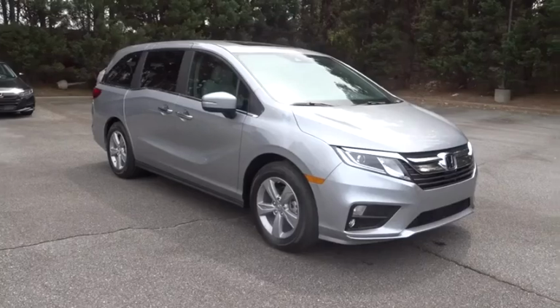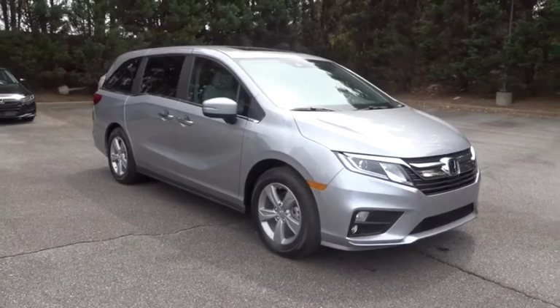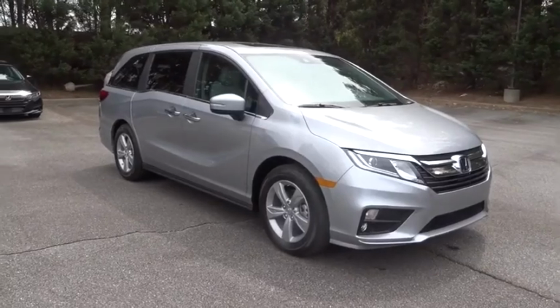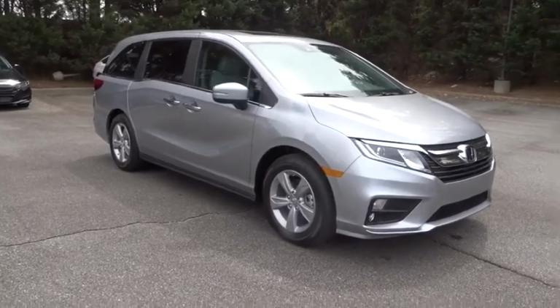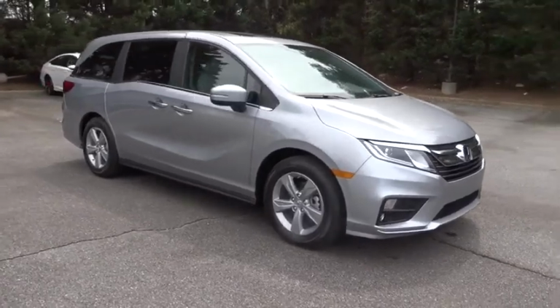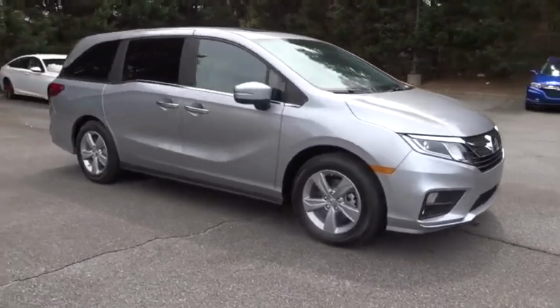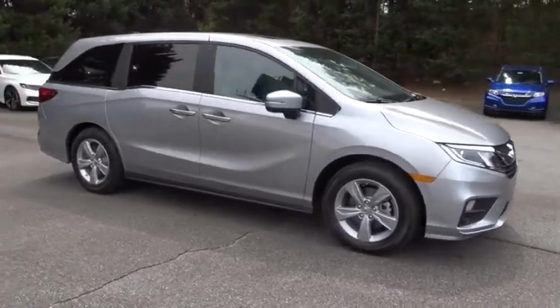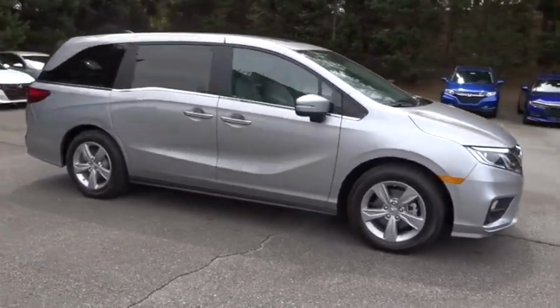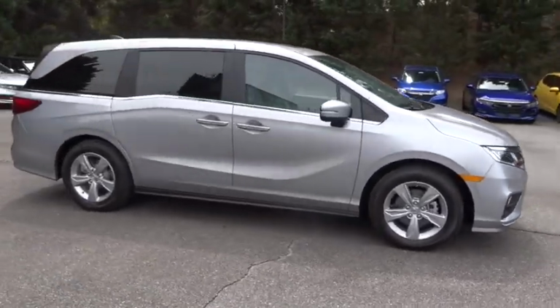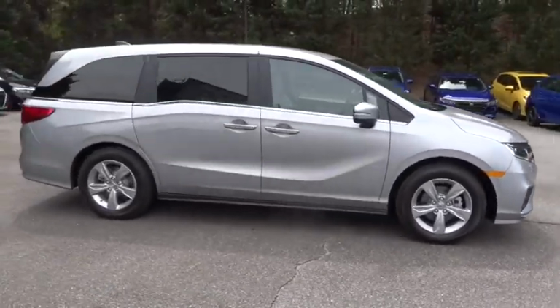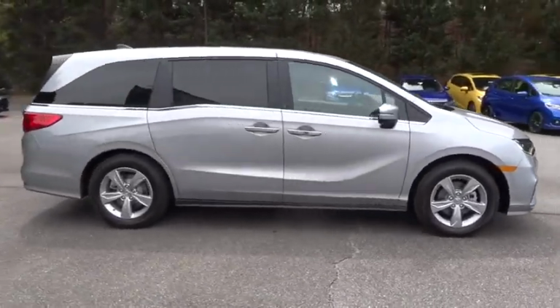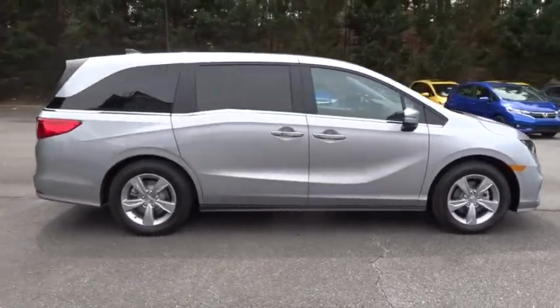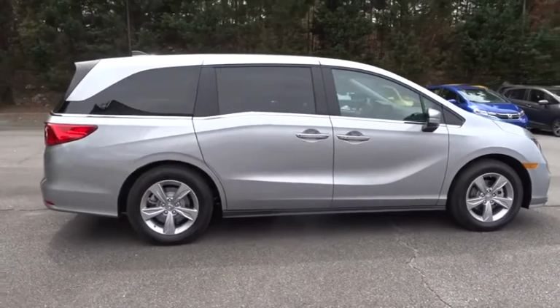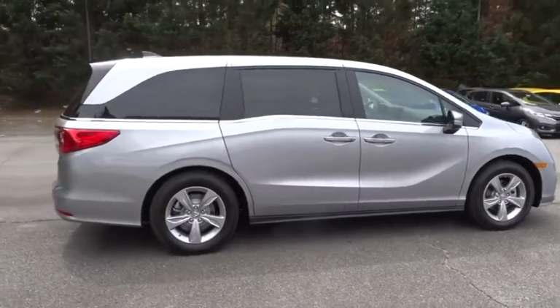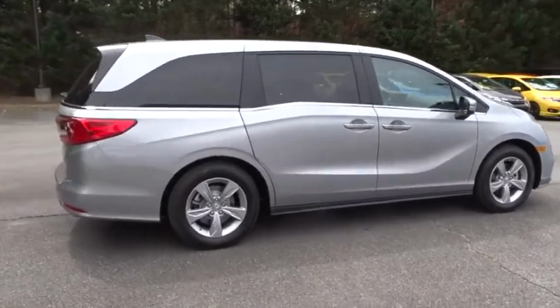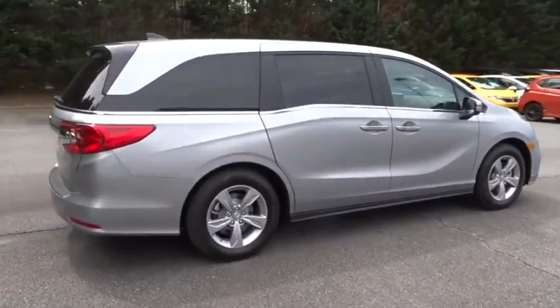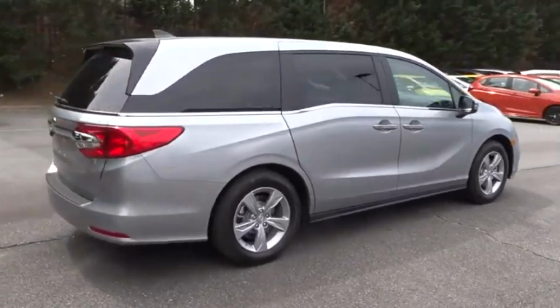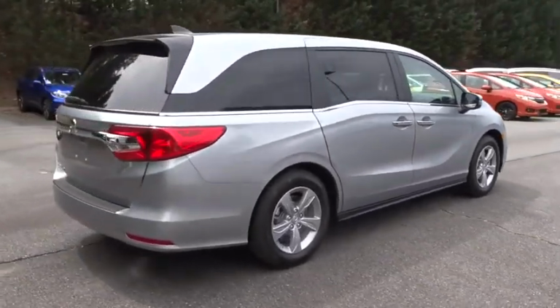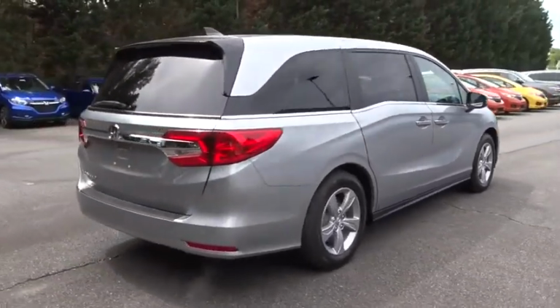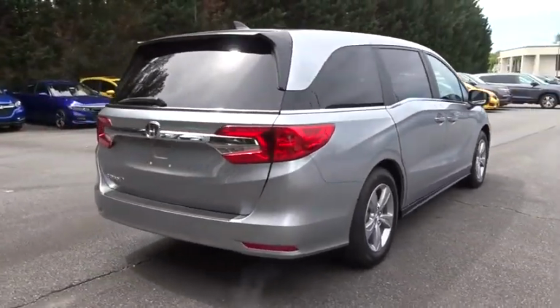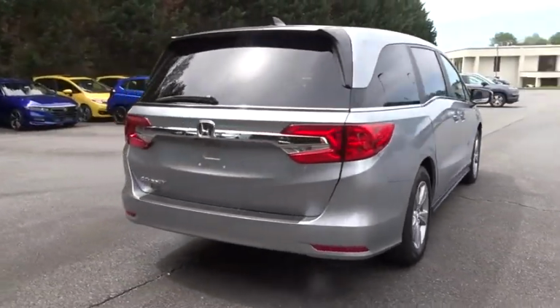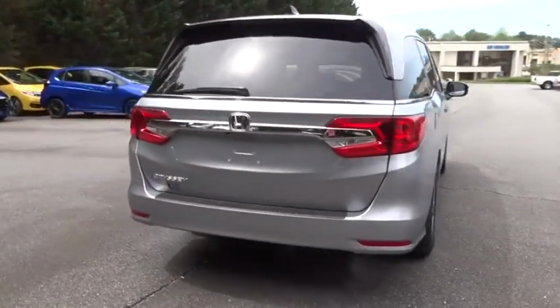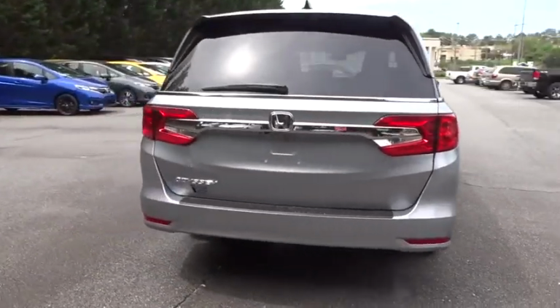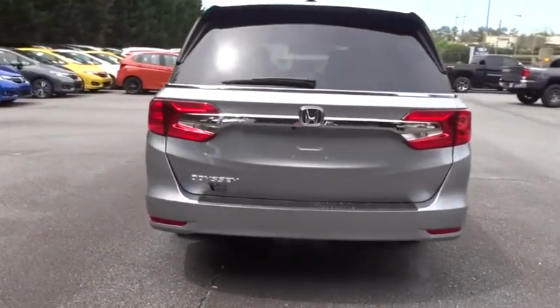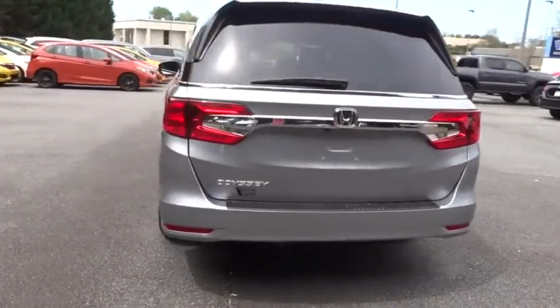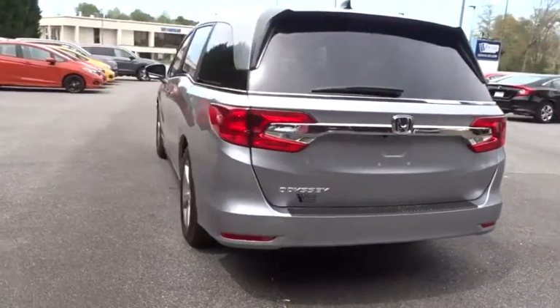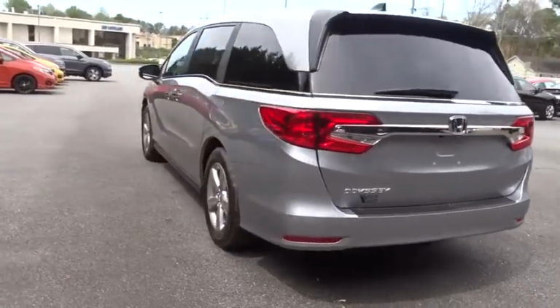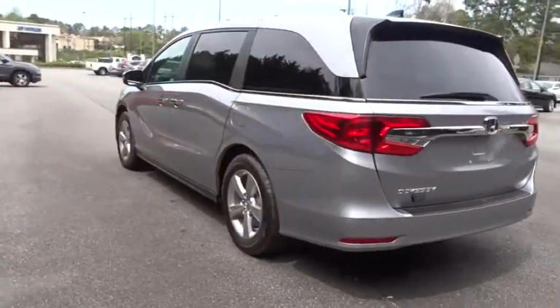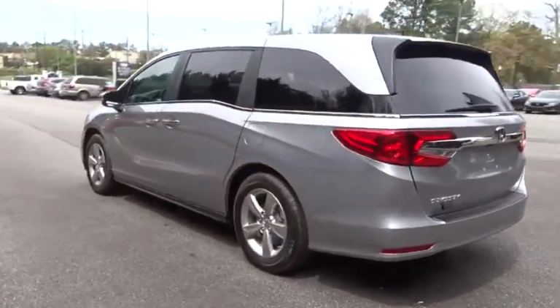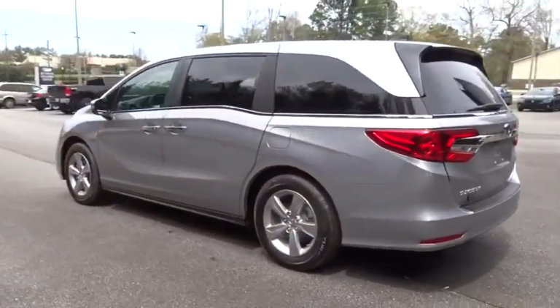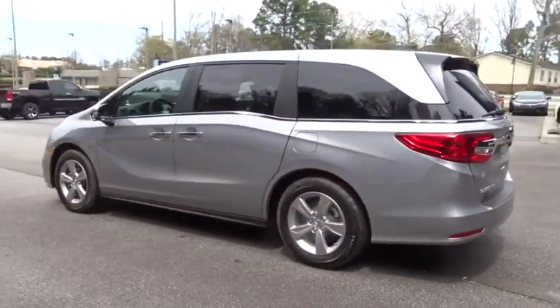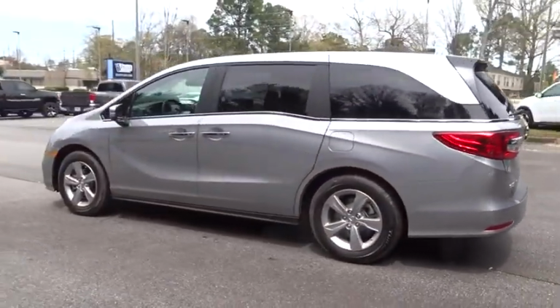The 2018 Honda Odyssey. The Honda Odyssey is a showcase of distinguished style, captivating technology, and advanced safety features — a must for all families. Here are some of this vehicle's great options.